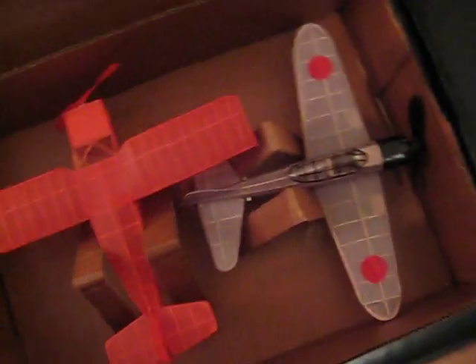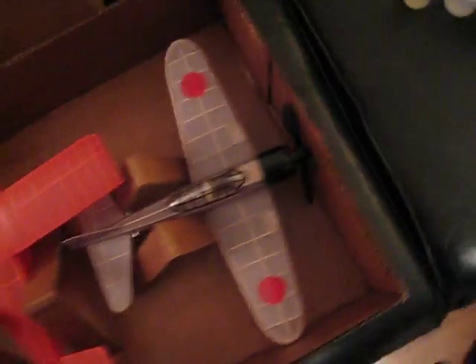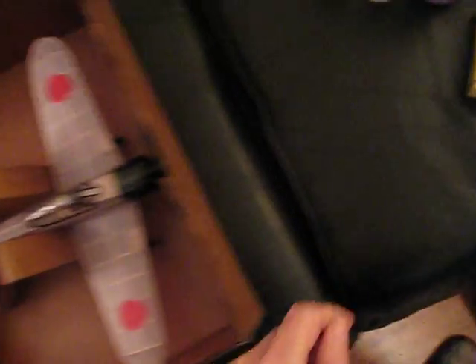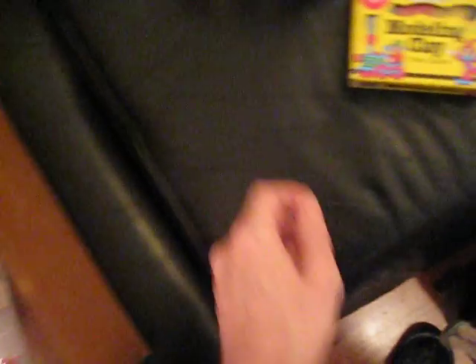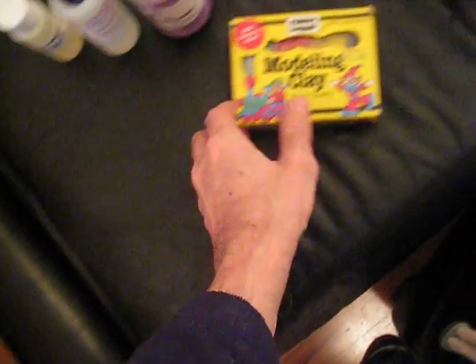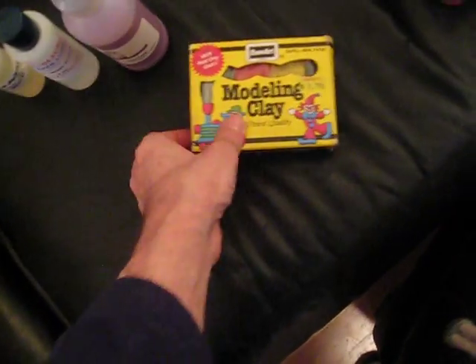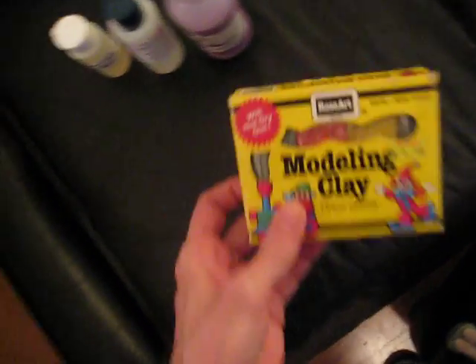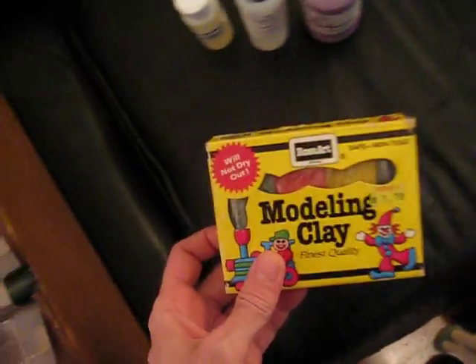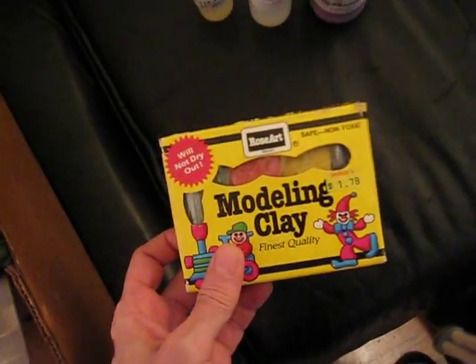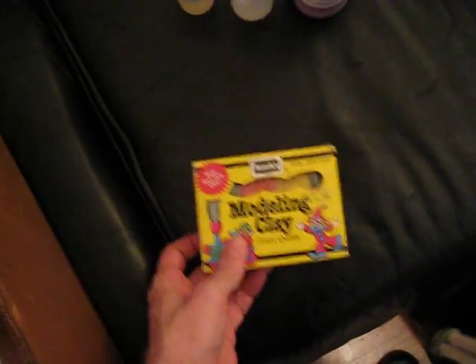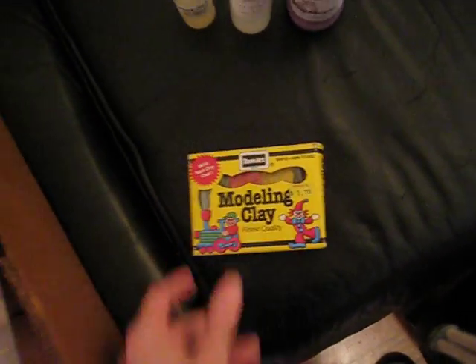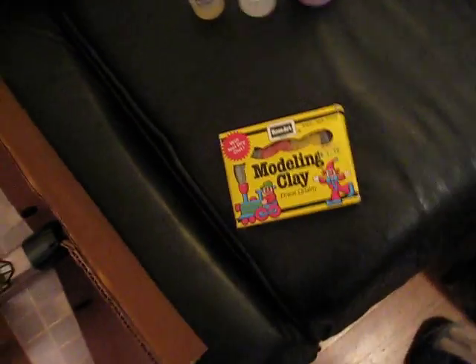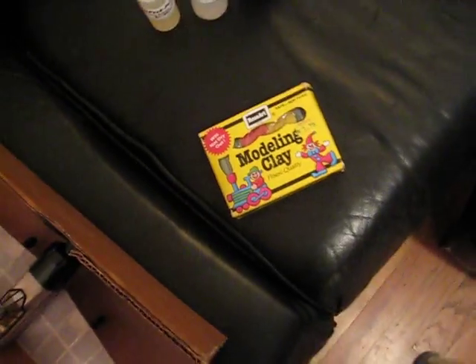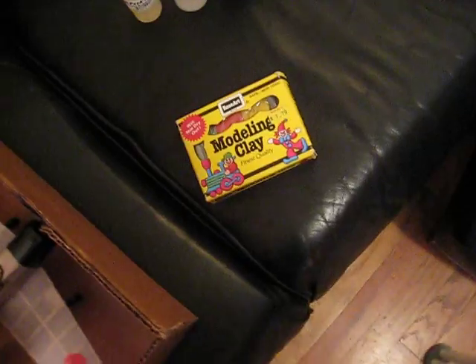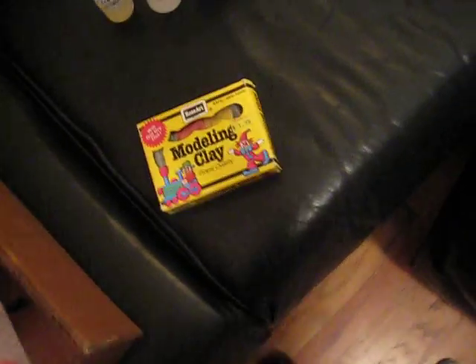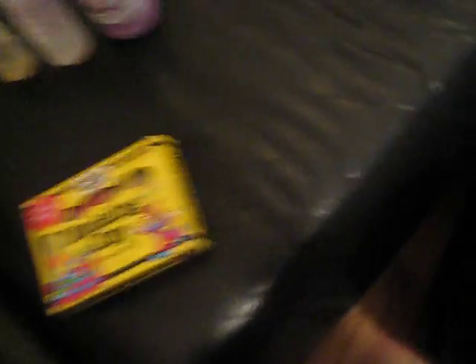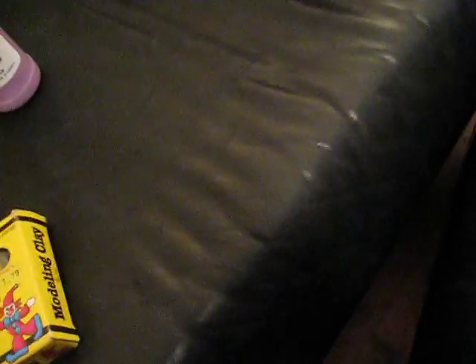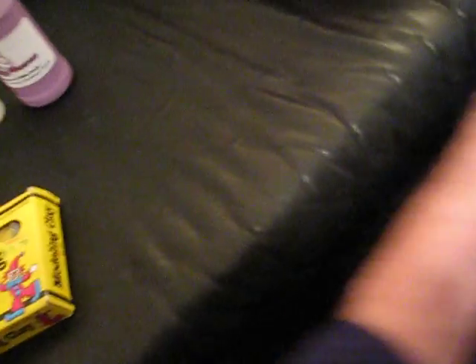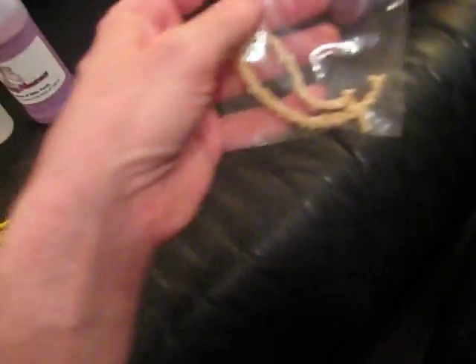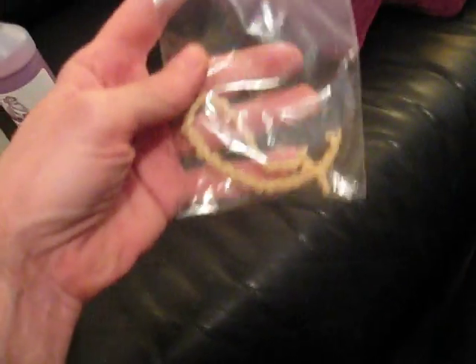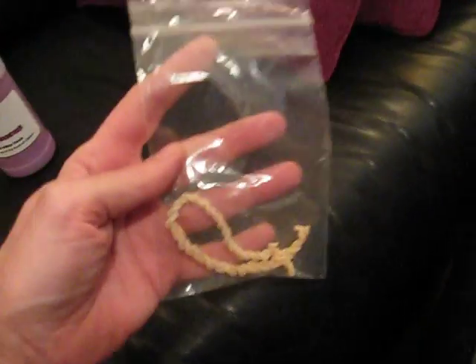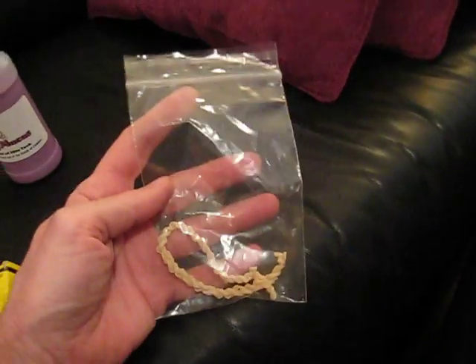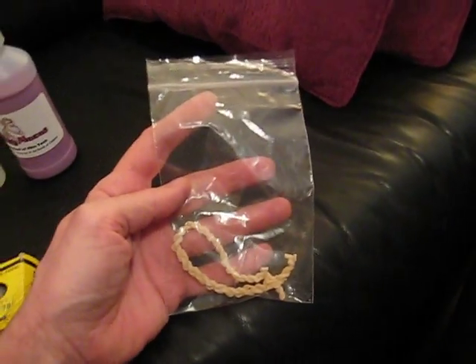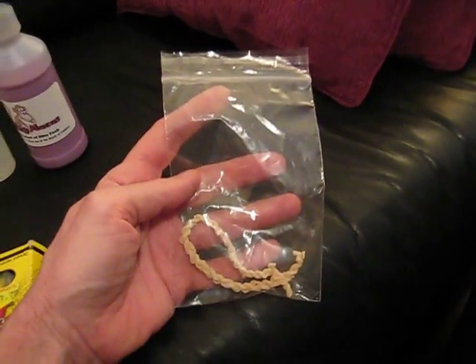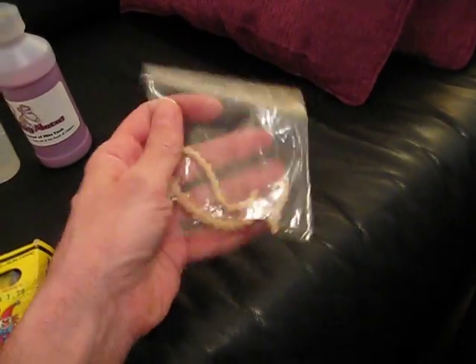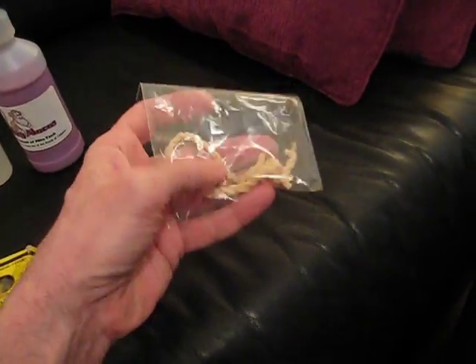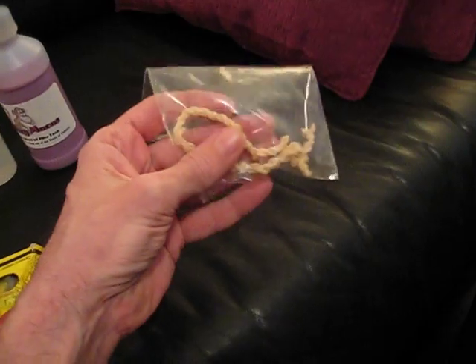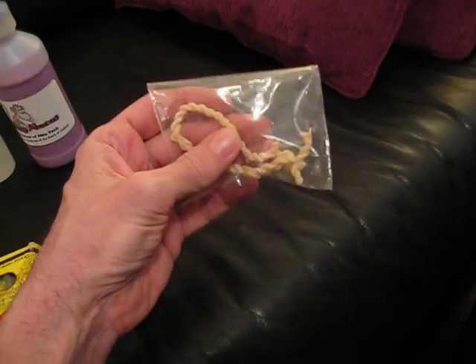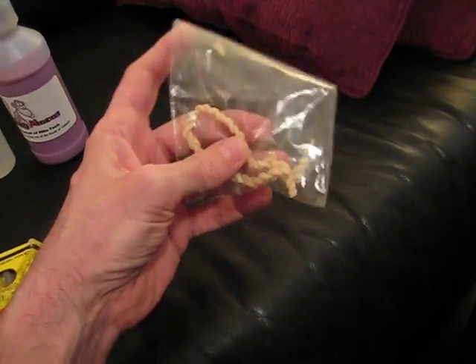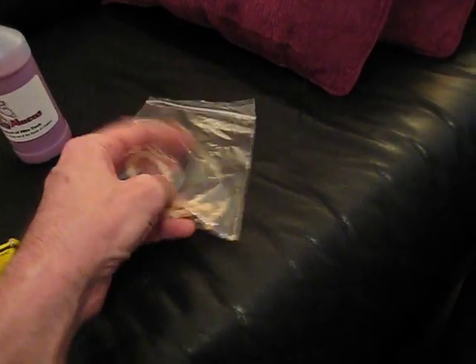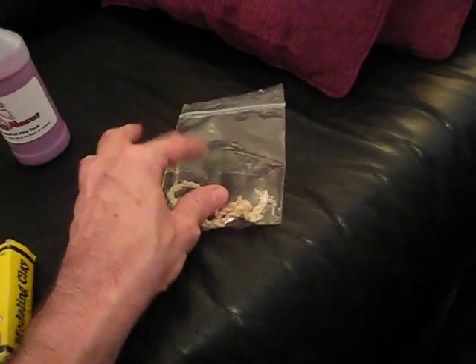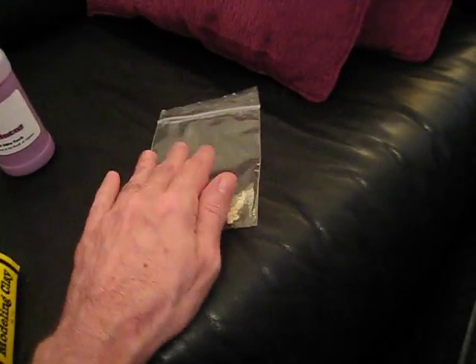A couple things I'll be bringing is a little bit of modeling clay in case I have to balance the plane. I made up some rubber motors here and you can see I put twist in the rubber motors. This way it doesn't hang slack in the plane.